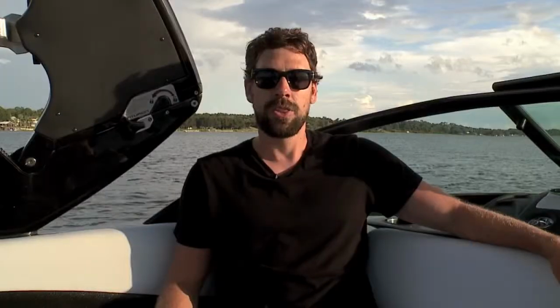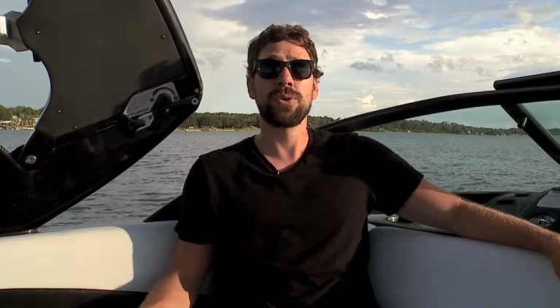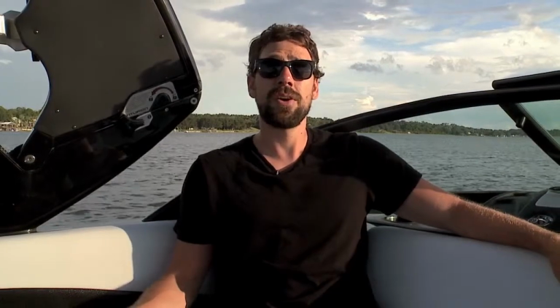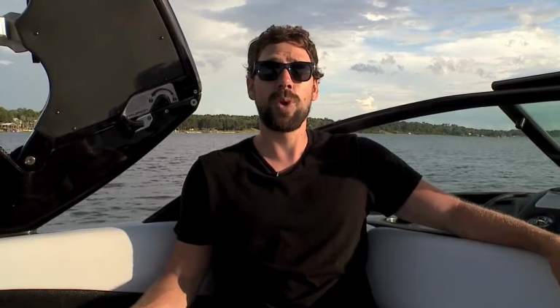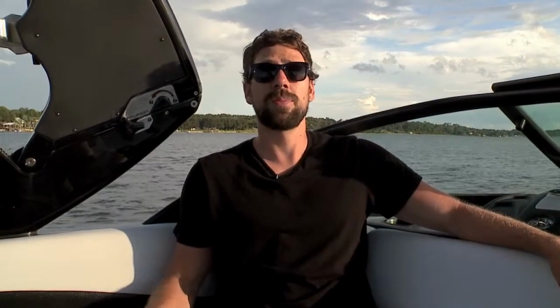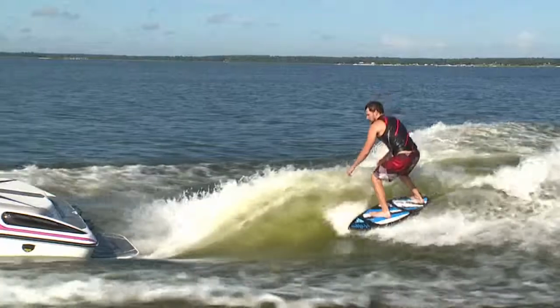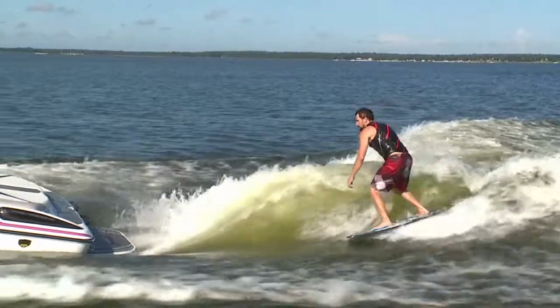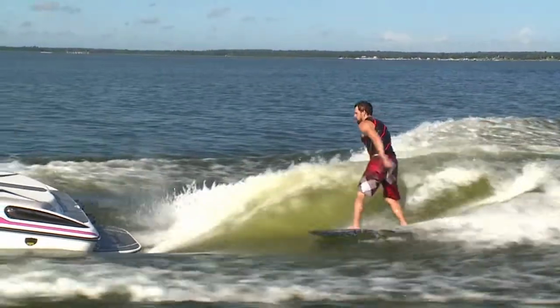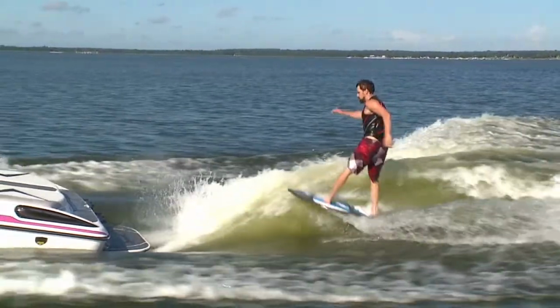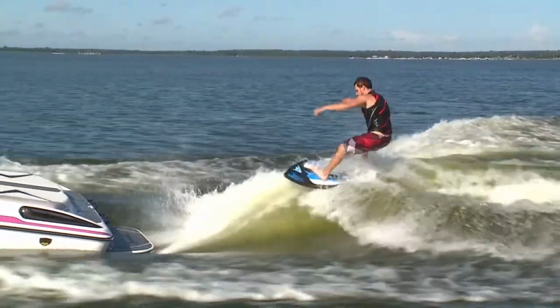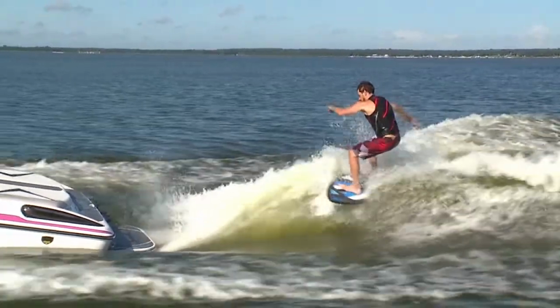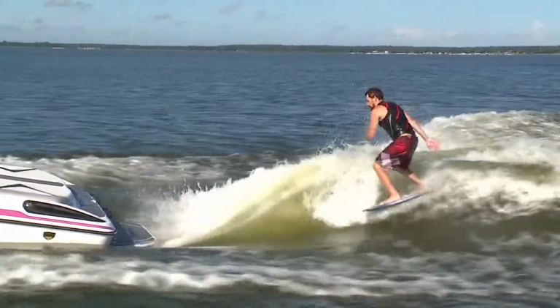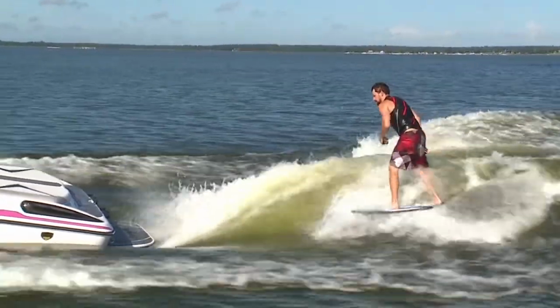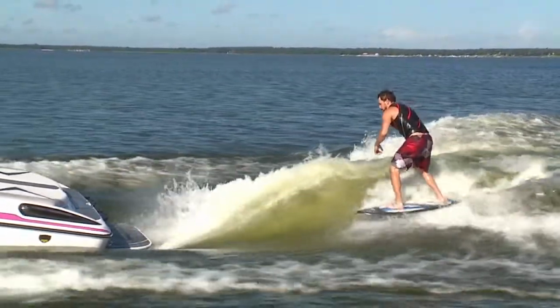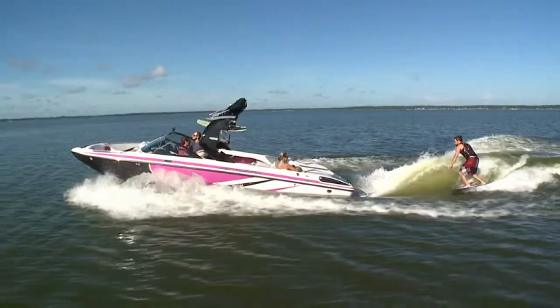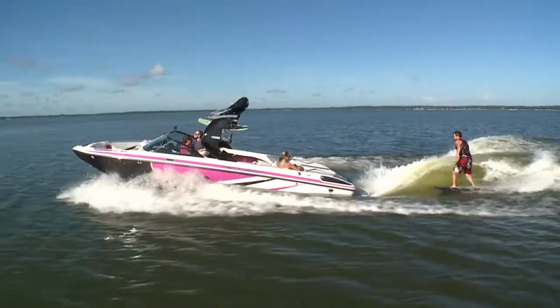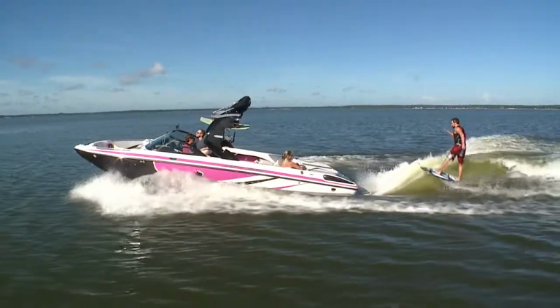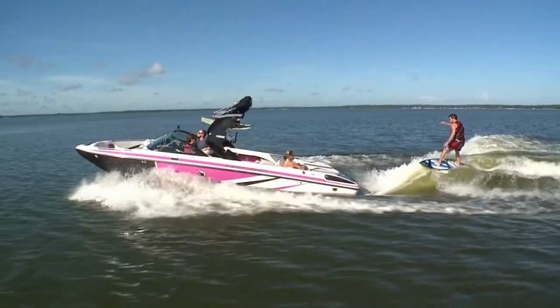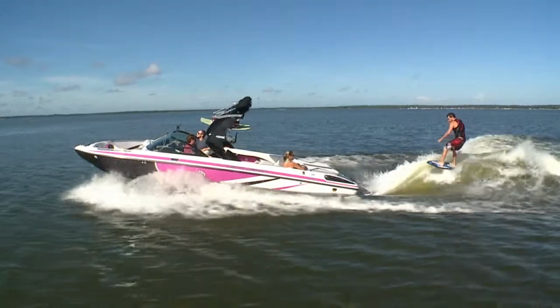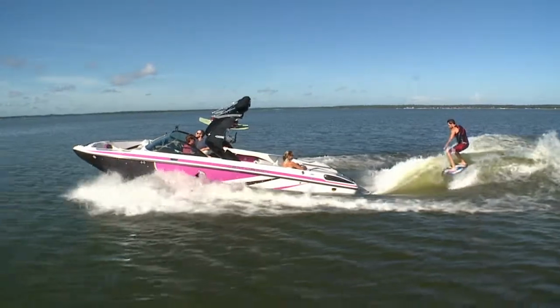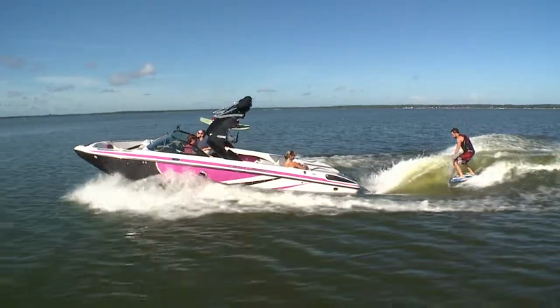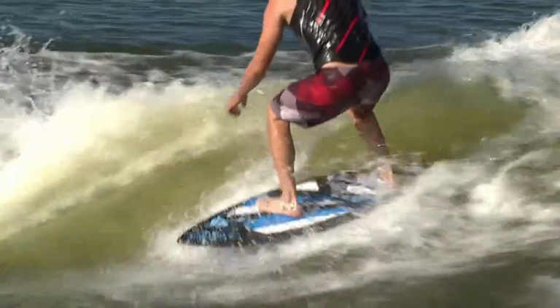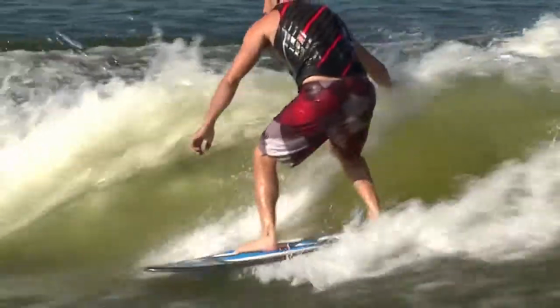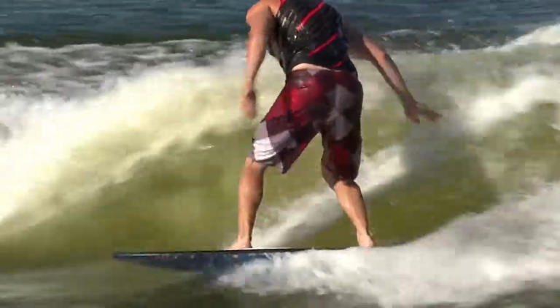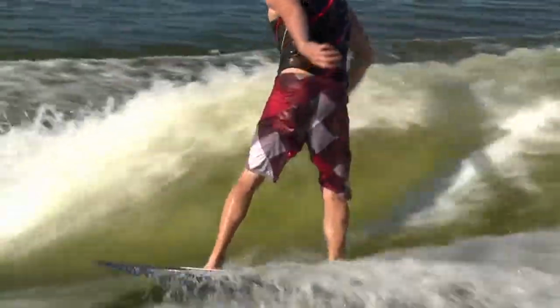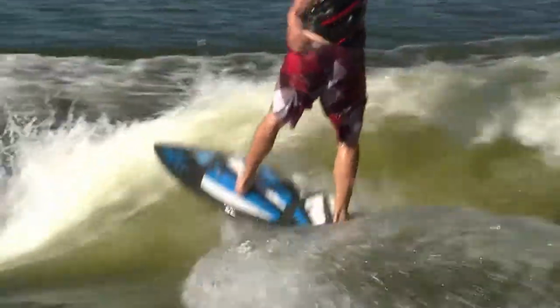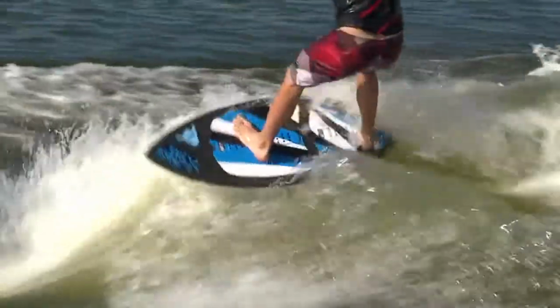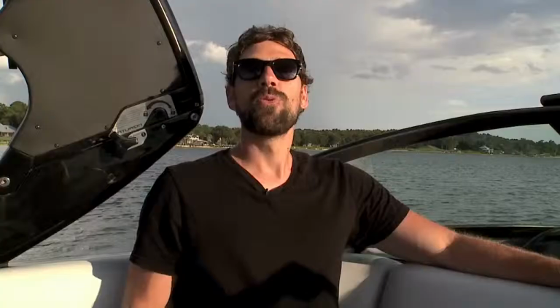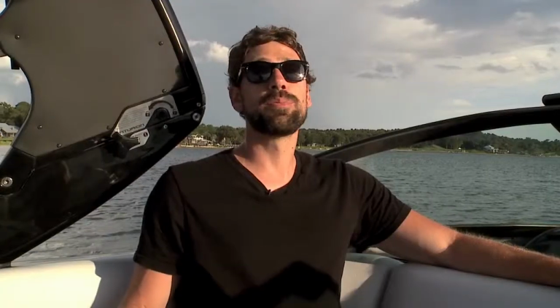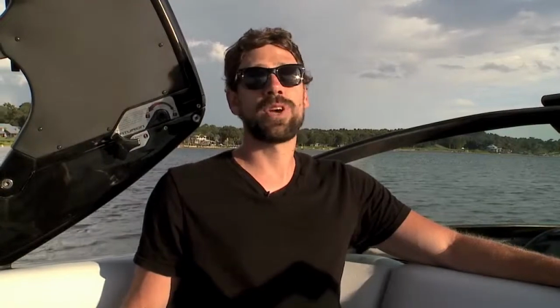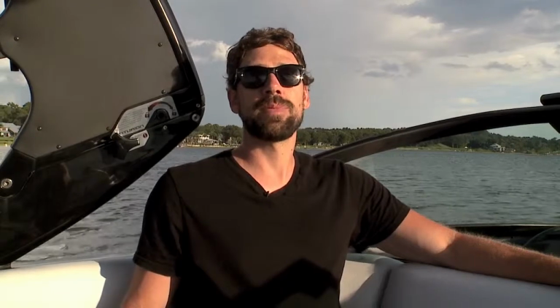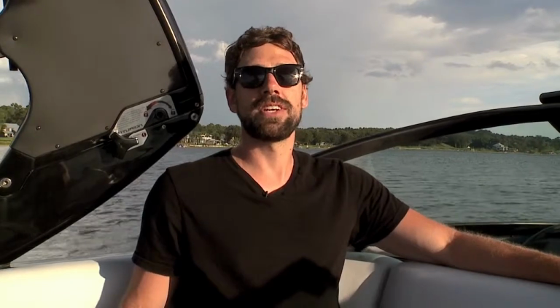The real story here though is the wake shaping. You can tailor the curl to be exactly what you want with the wing plate and CATS. It's to the point where you can be 20 feet back with a long wave and then jack it up to waist high without moving an ounce of ballast. Really impressive wake shaping by Centurion.